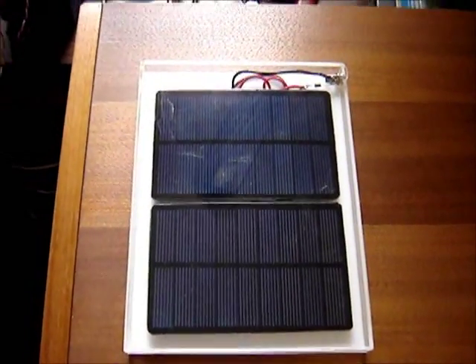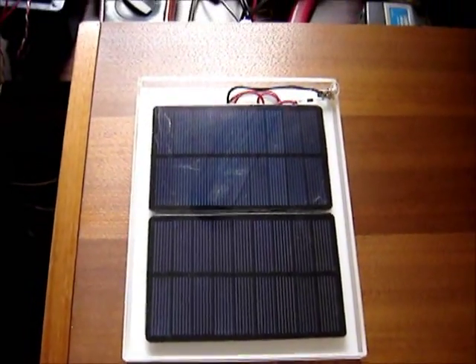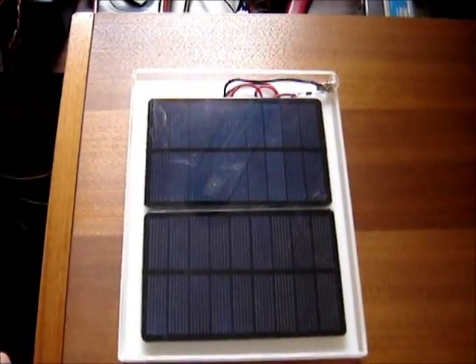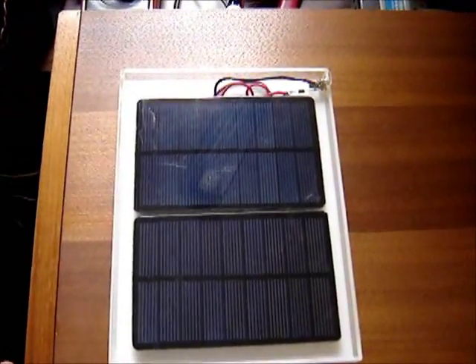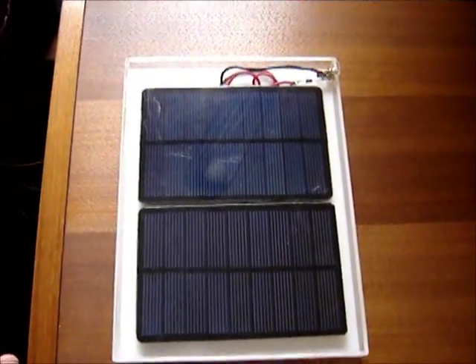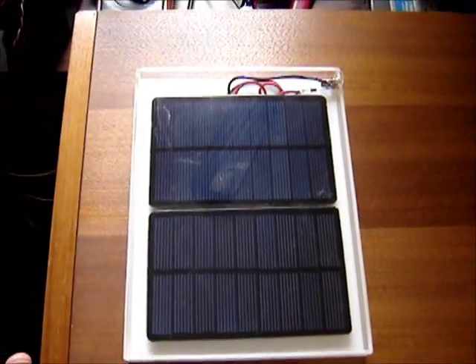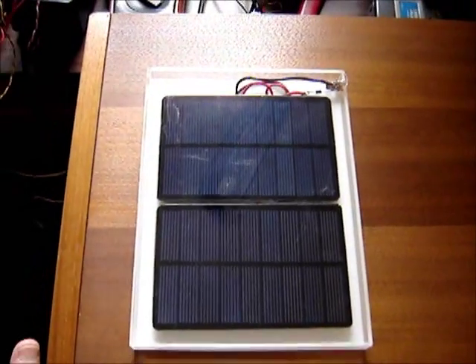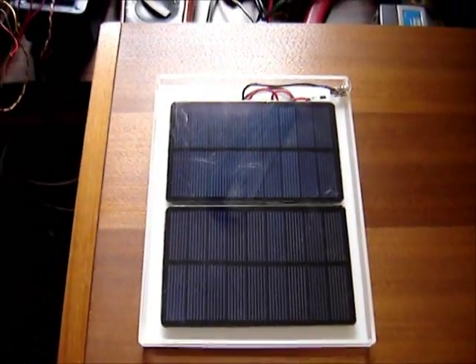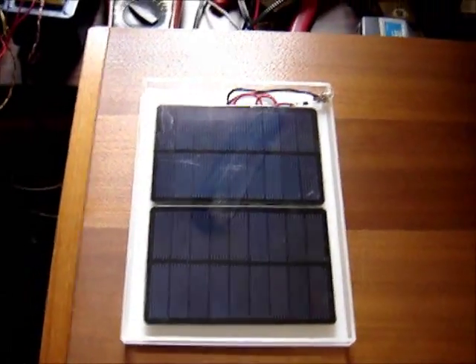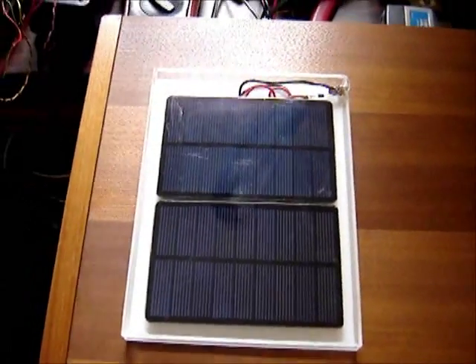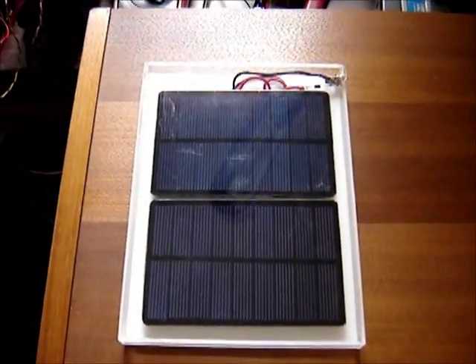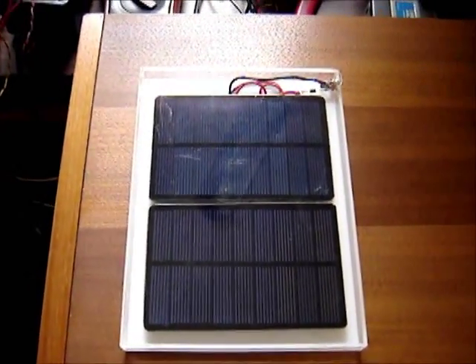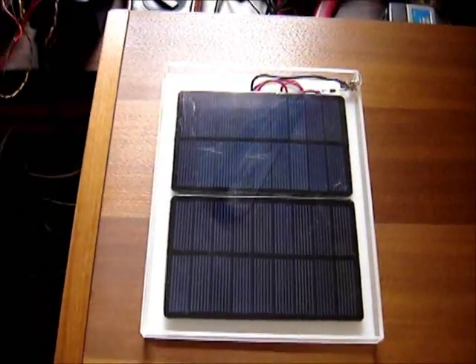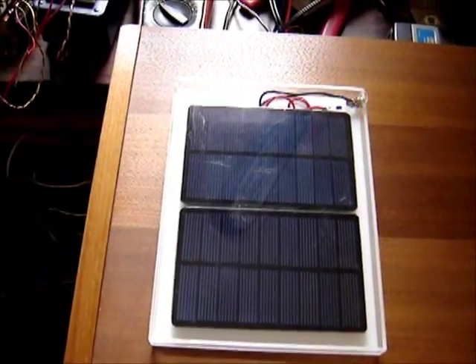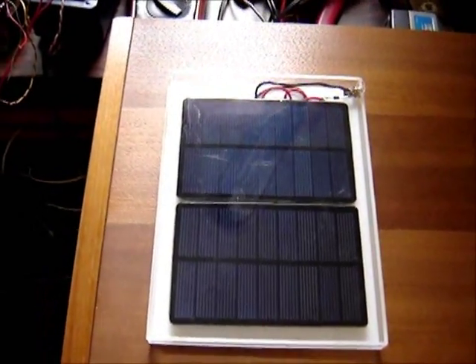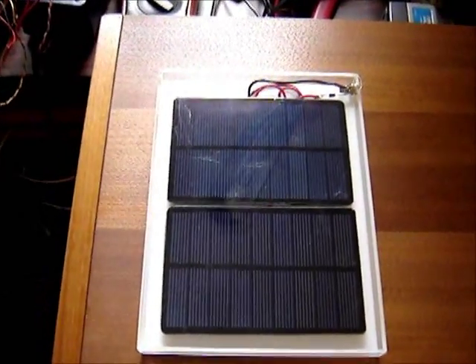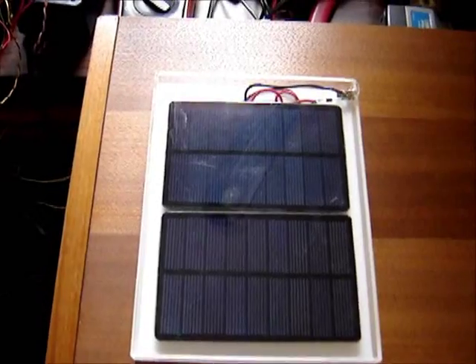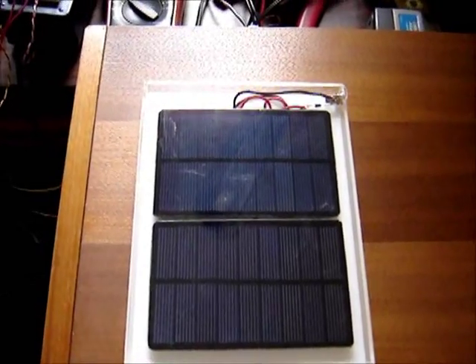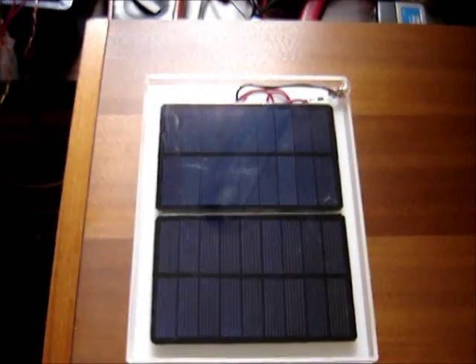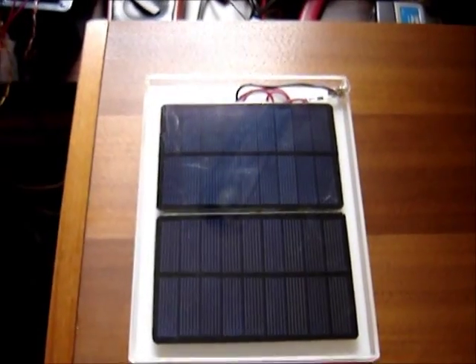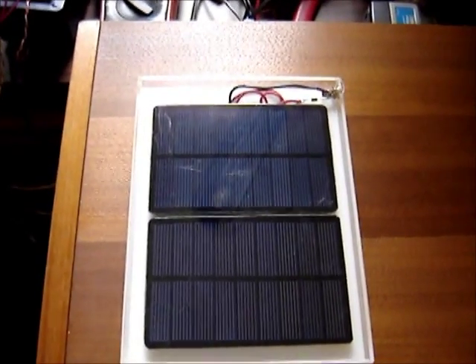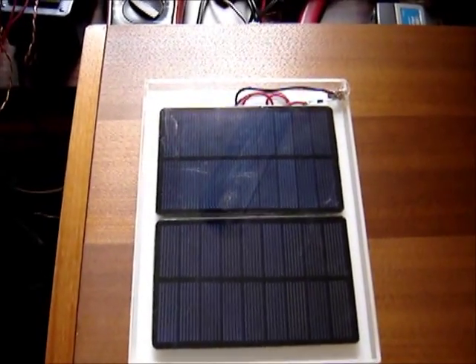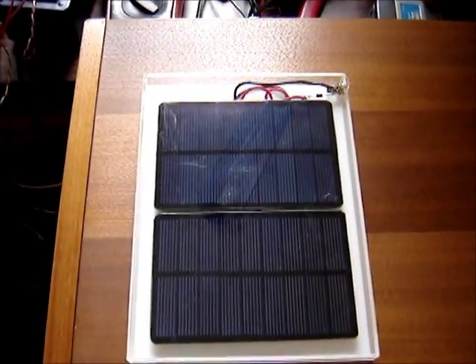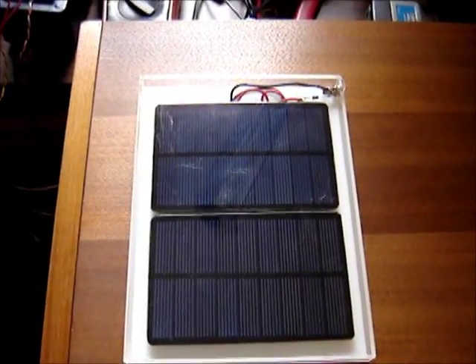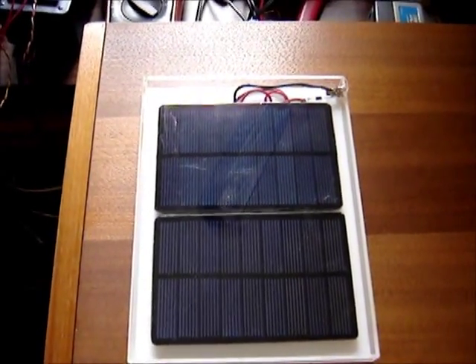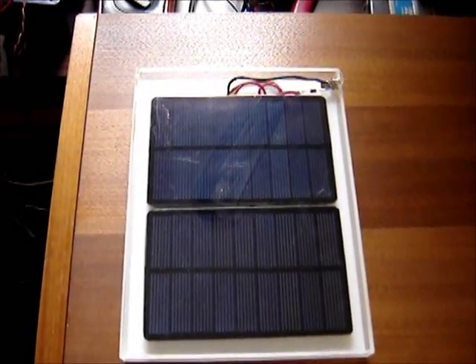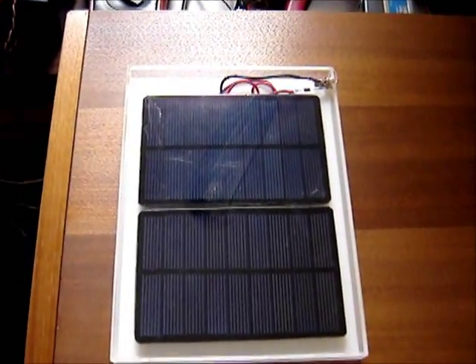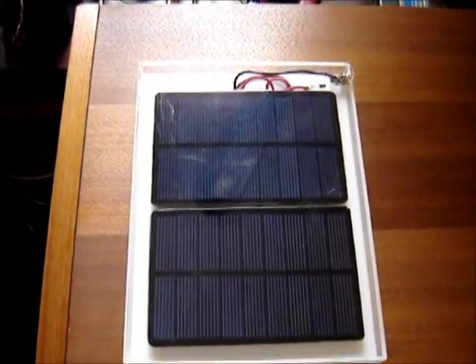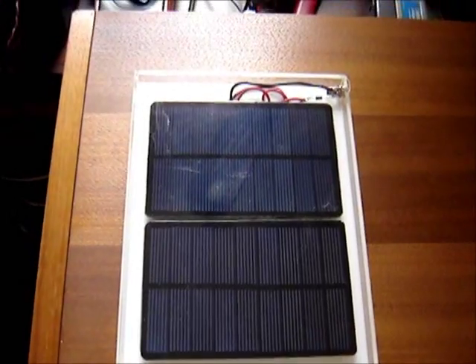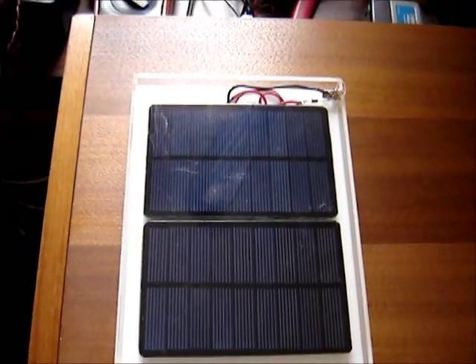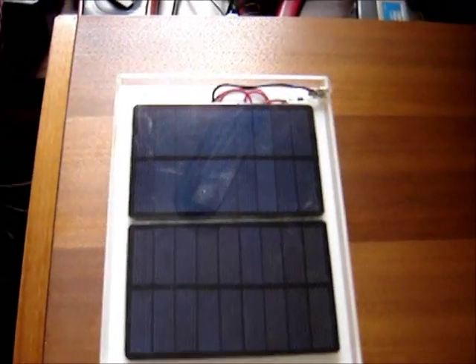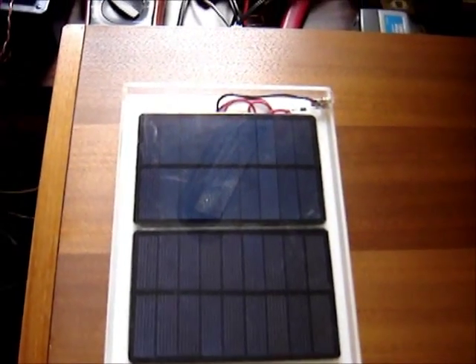My batteries quit in the camera so here I am again. But anyway, I went and got these panels. Like I said, they're four-and-a-half volt panels, one-and-a-half watts each.